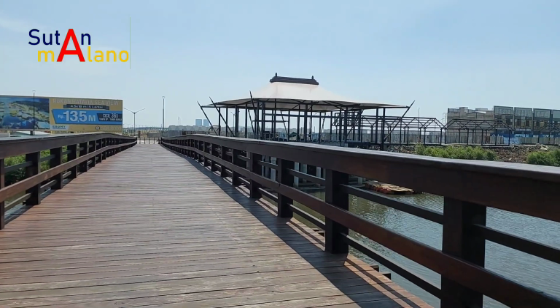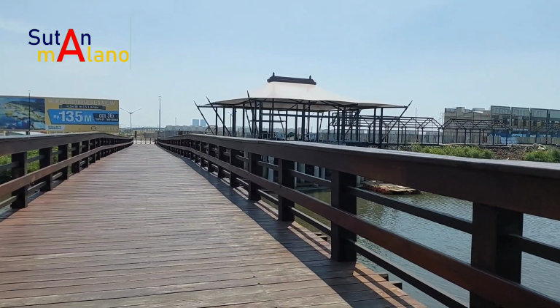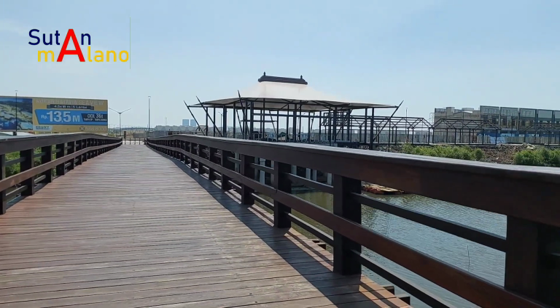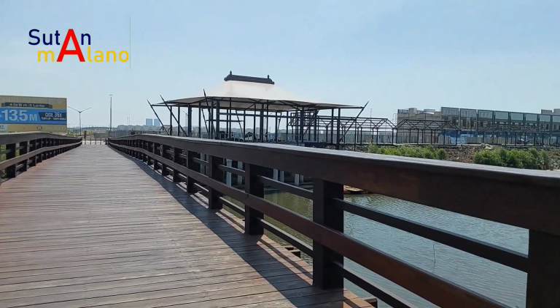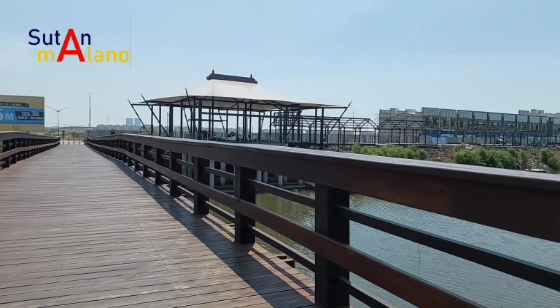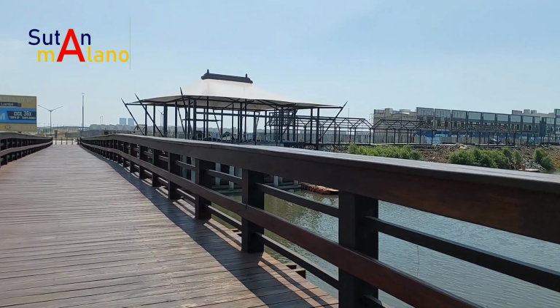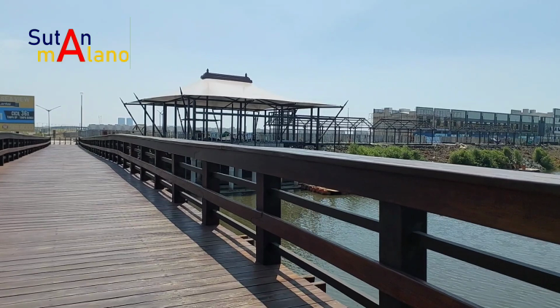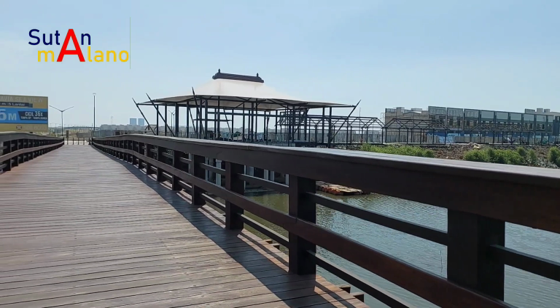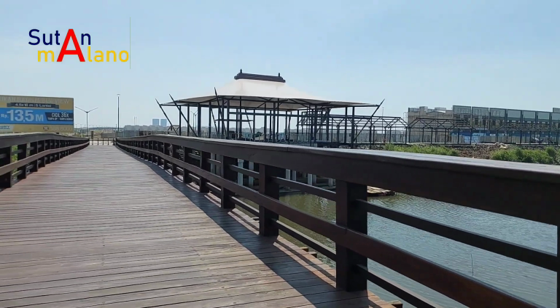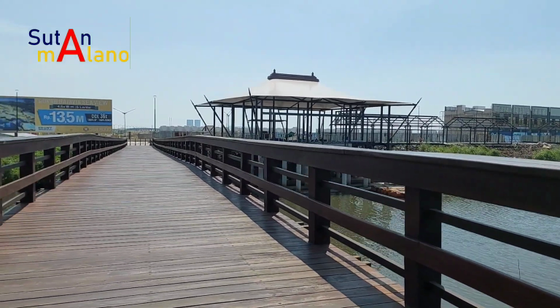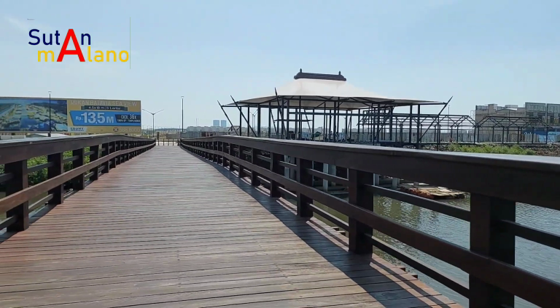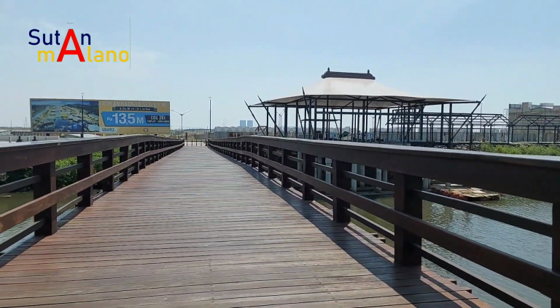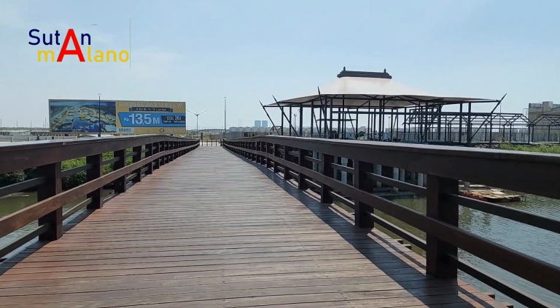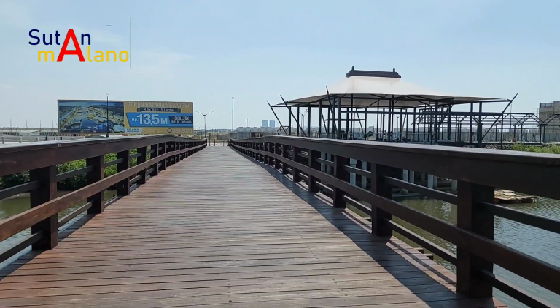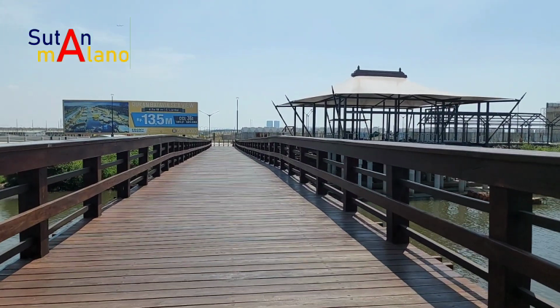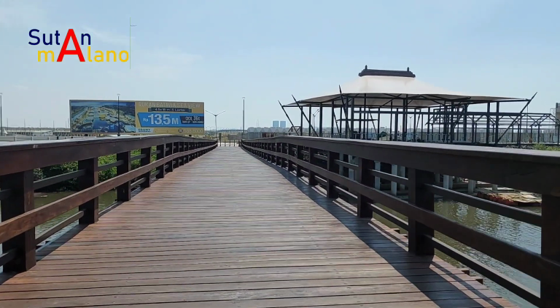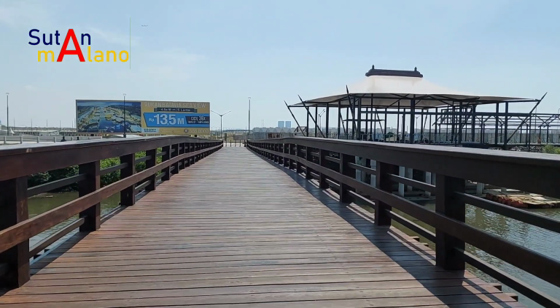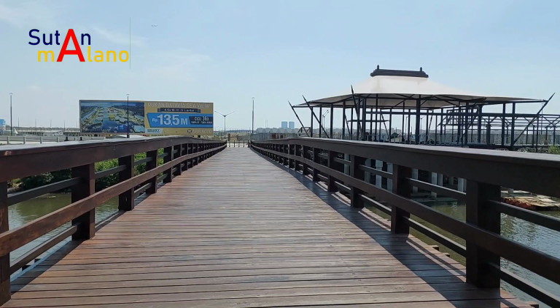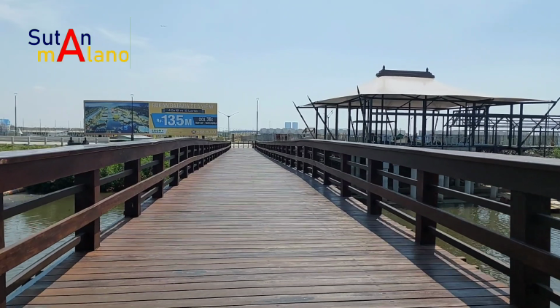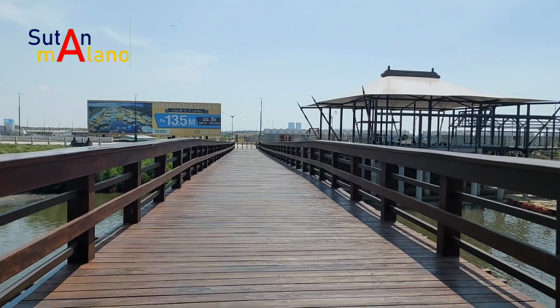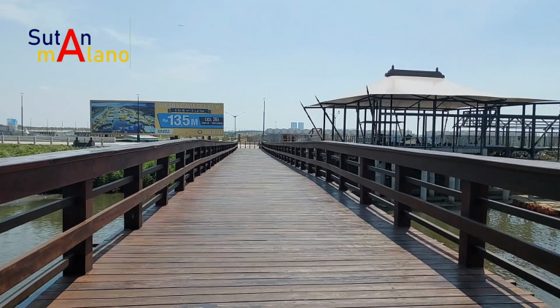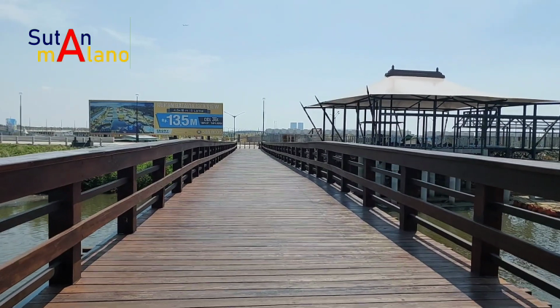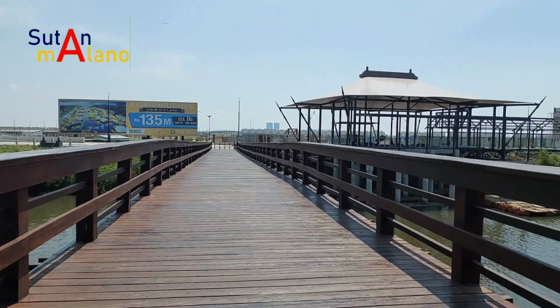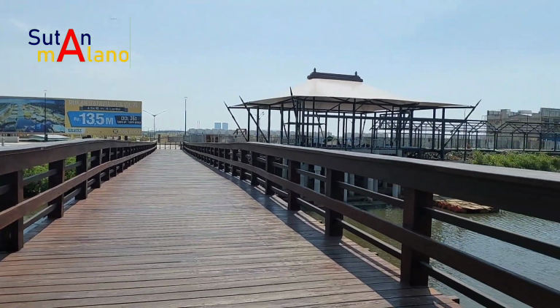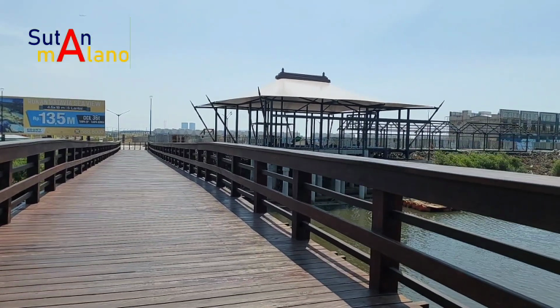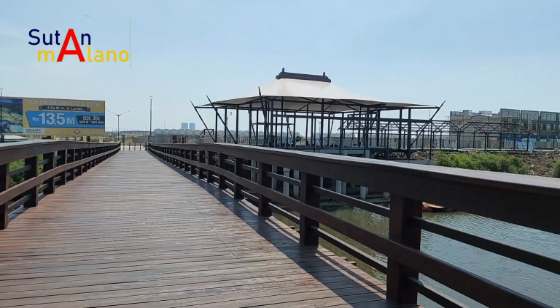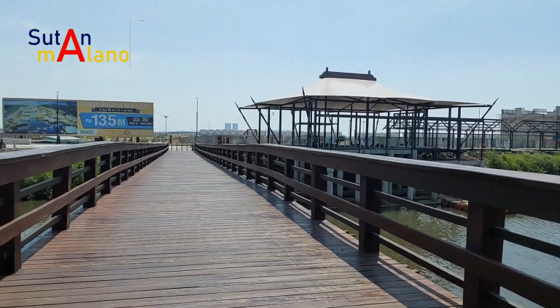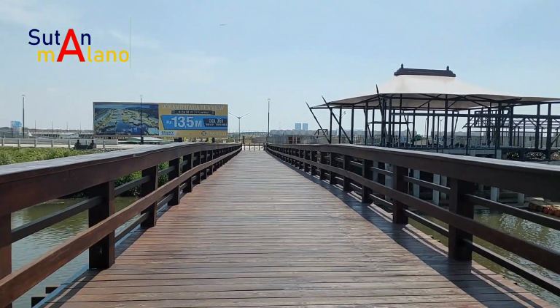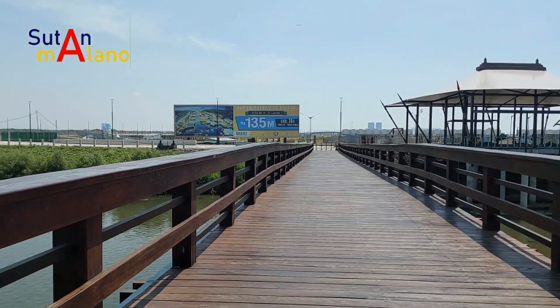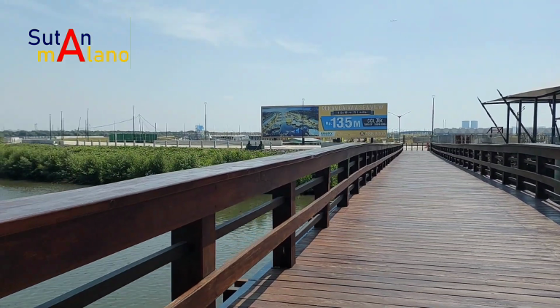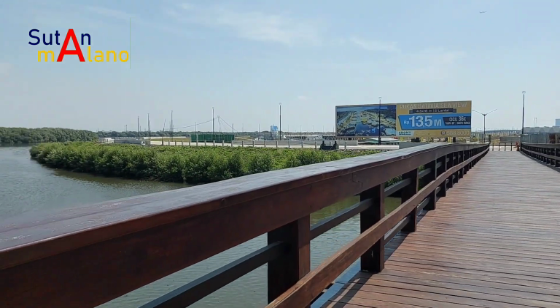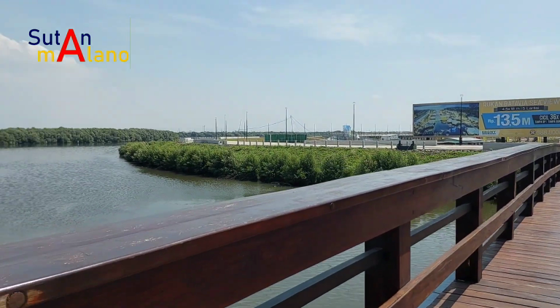Dan jembatan ini, saya tidak tahu namanya pemirsa. Mungkin ini jembatan rakyat namanya. Berjalan di jembatan ini asyik pemirsa — dia jembatan kayu di atas laut.